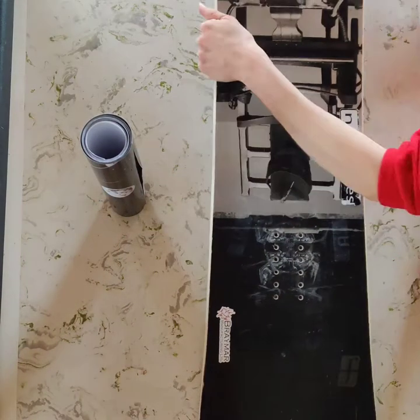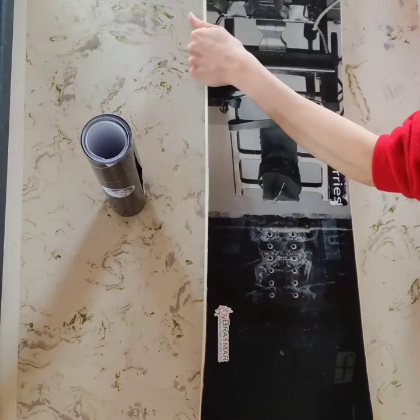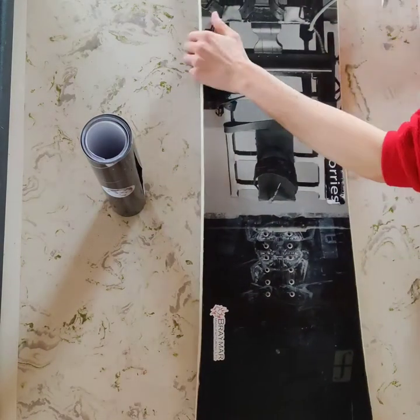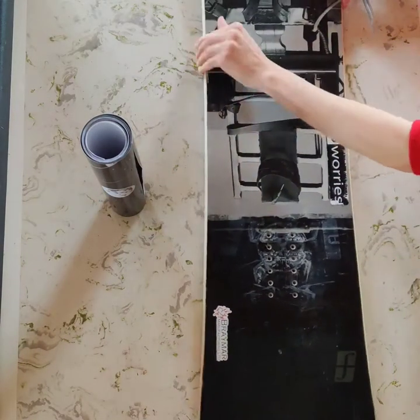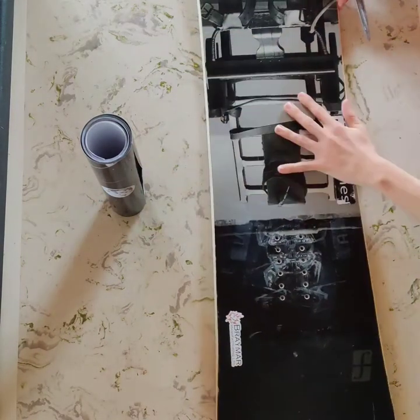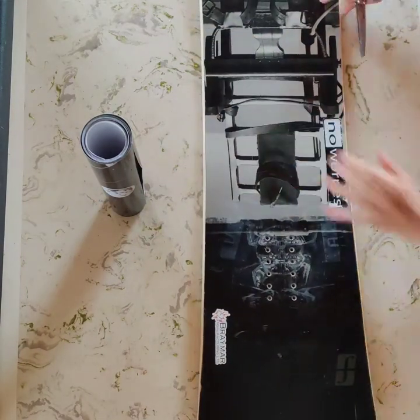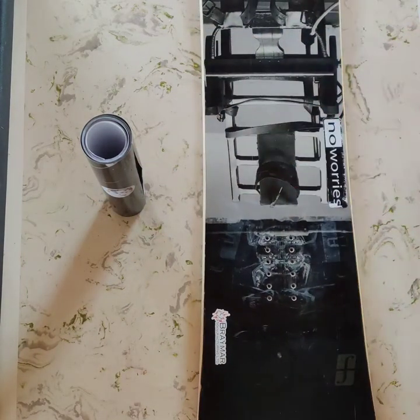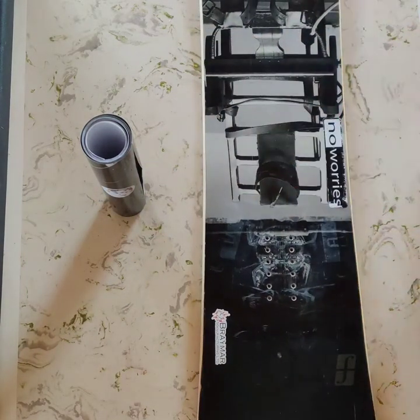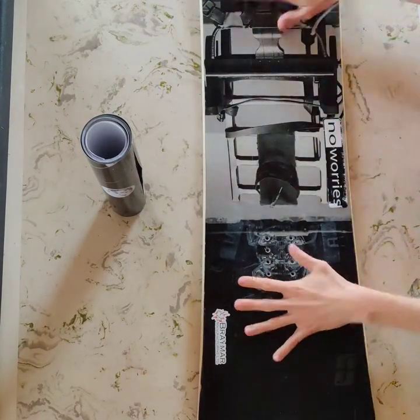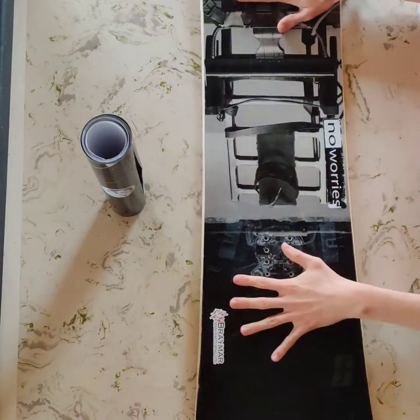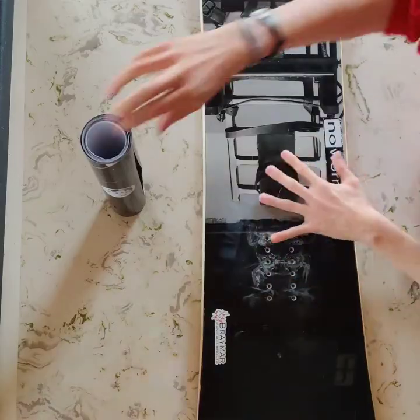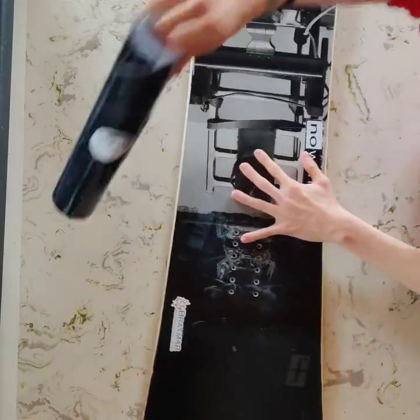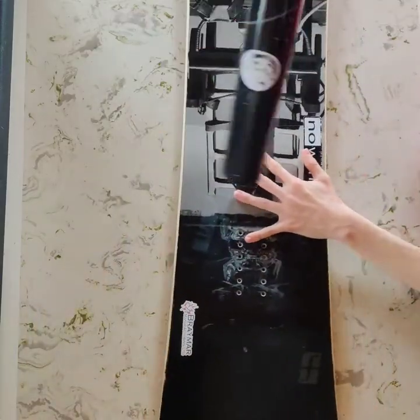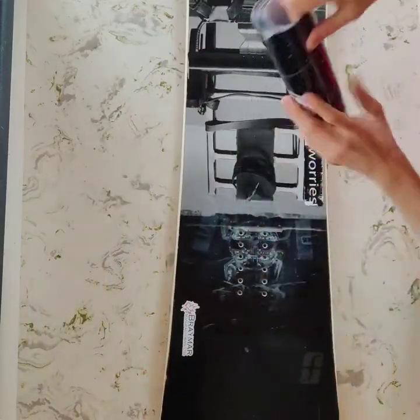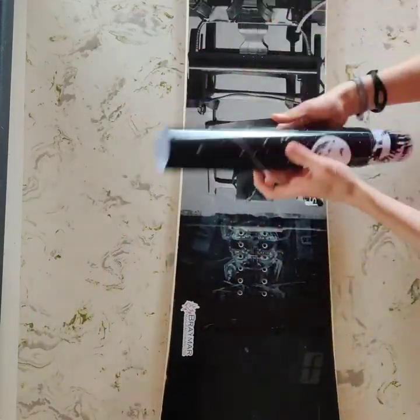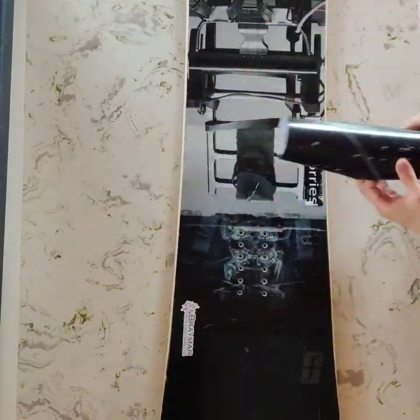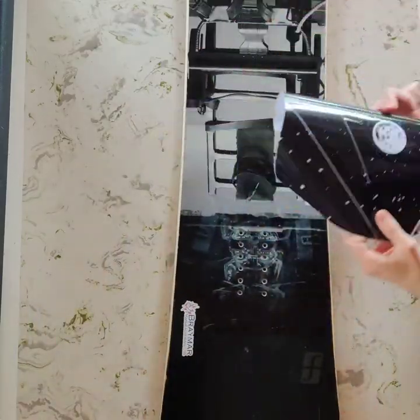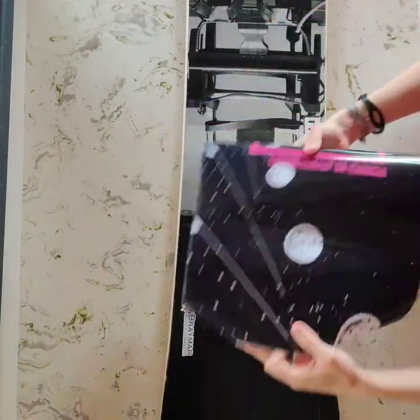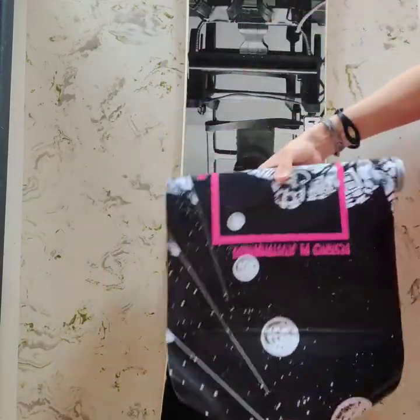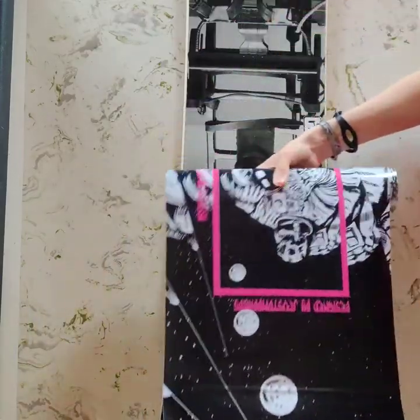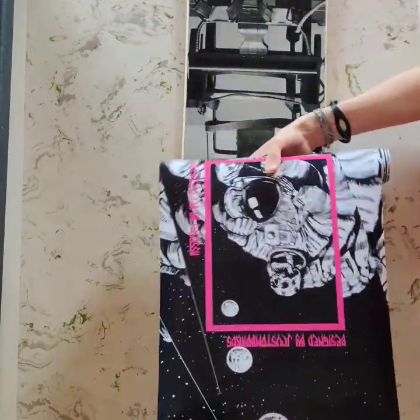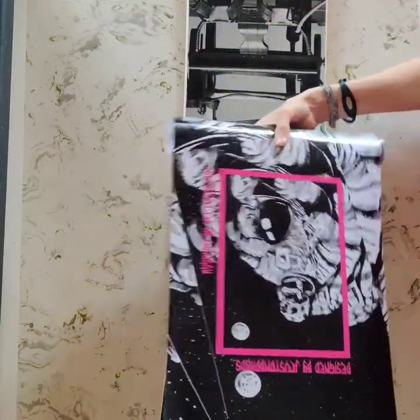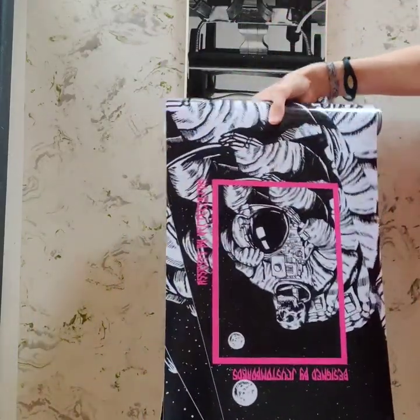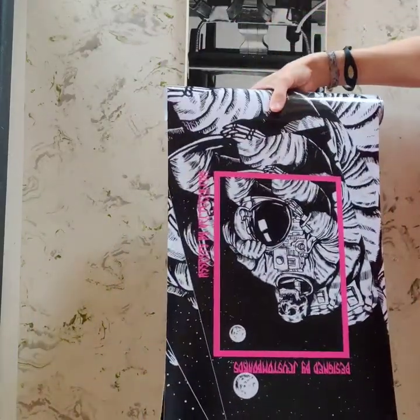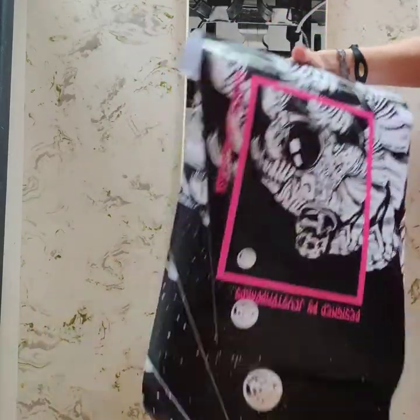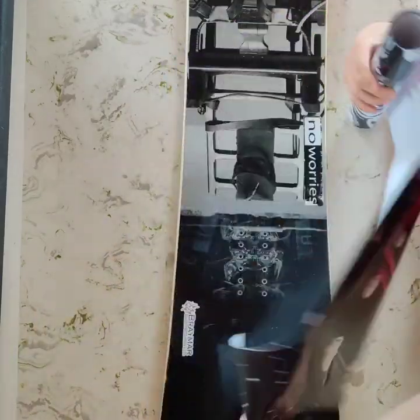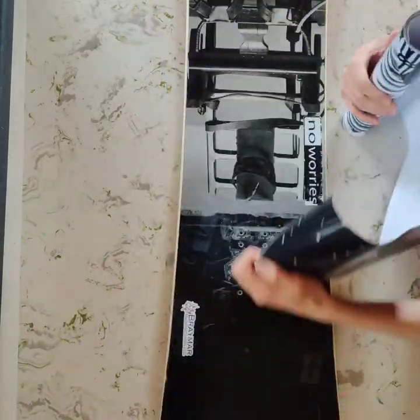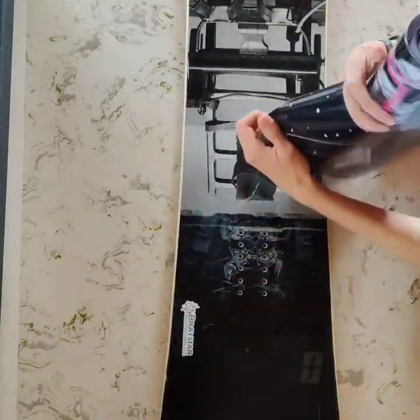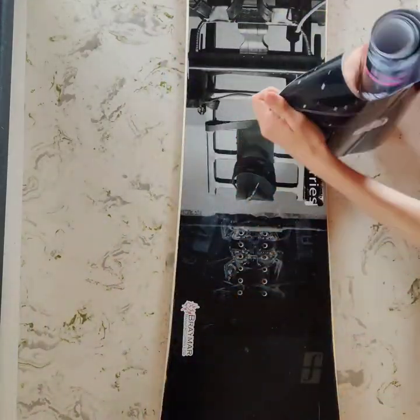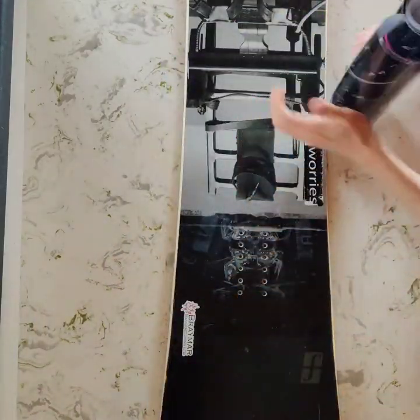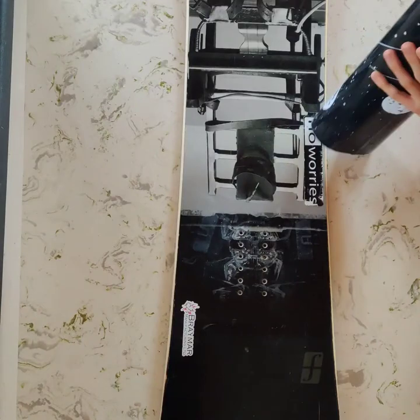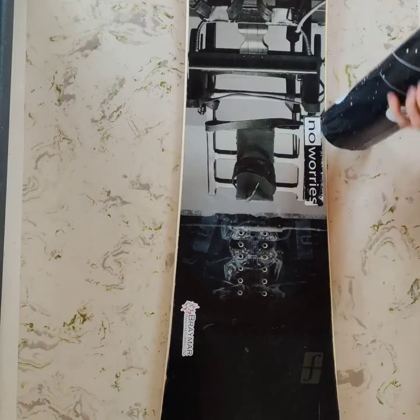All that's left to do is just put the sticker on your old board, and you have a new design.